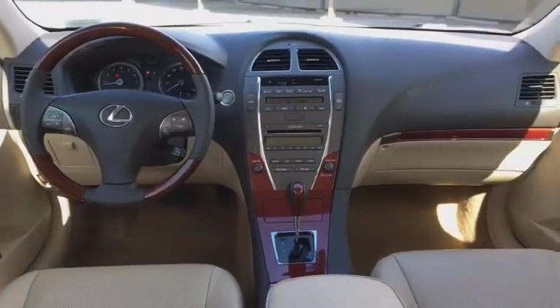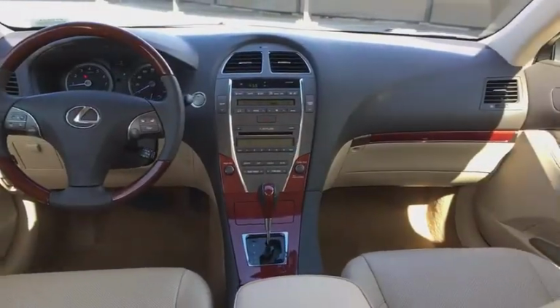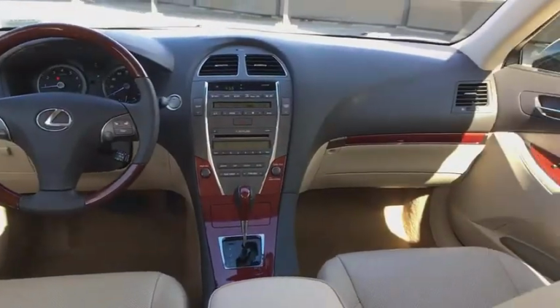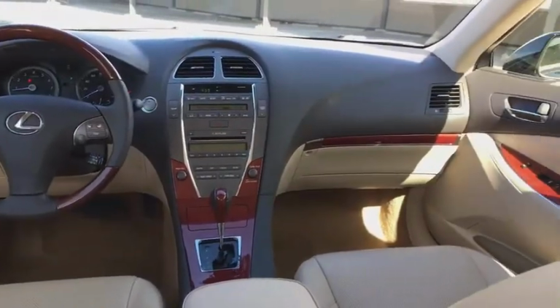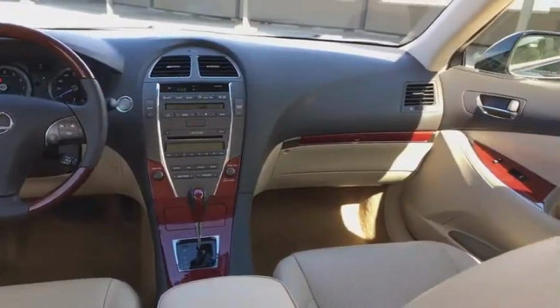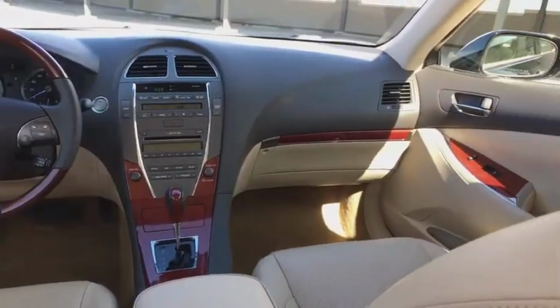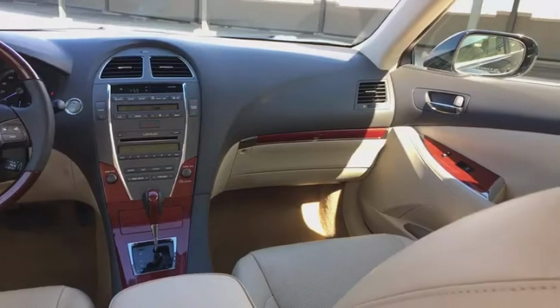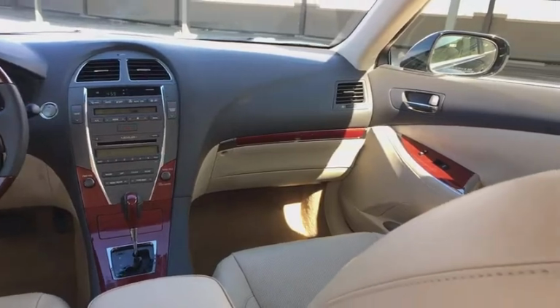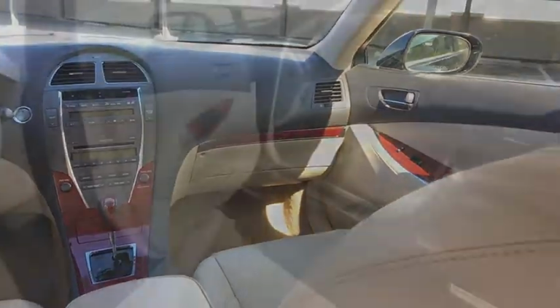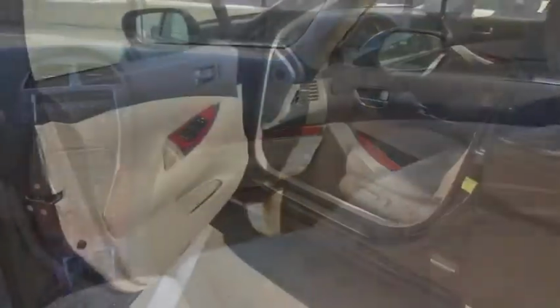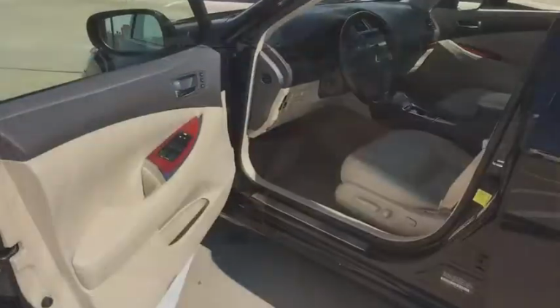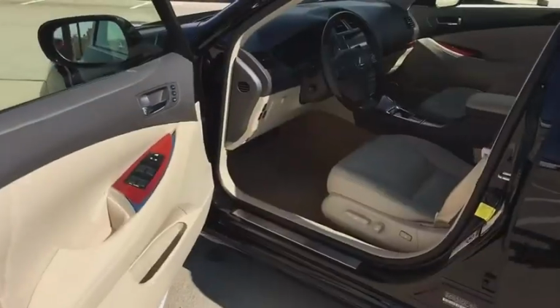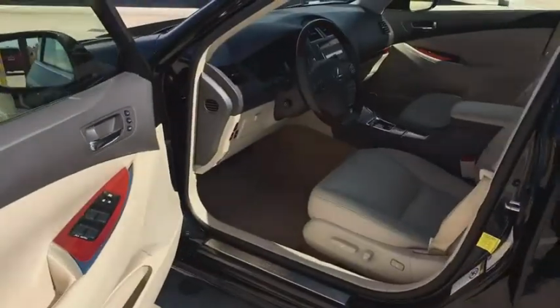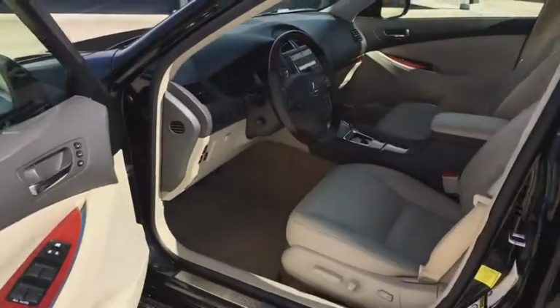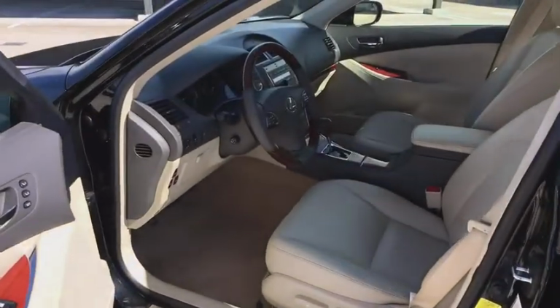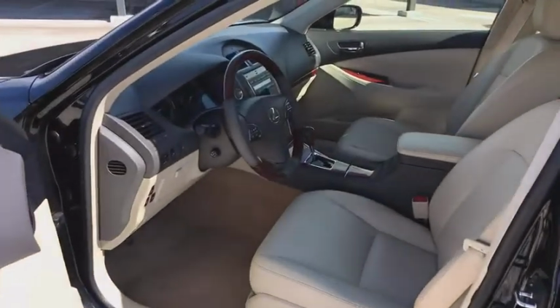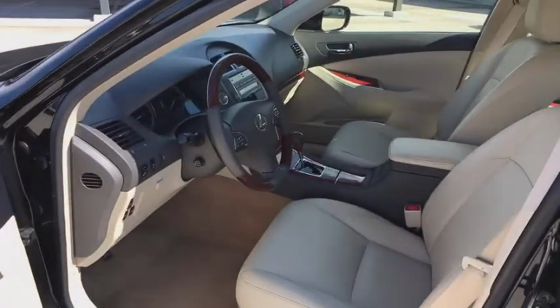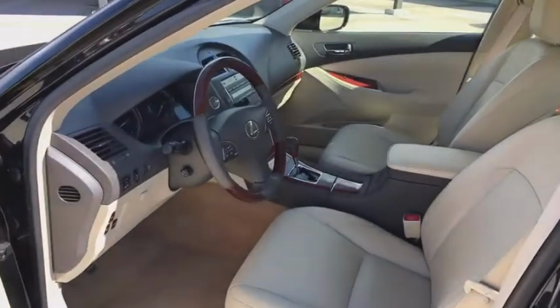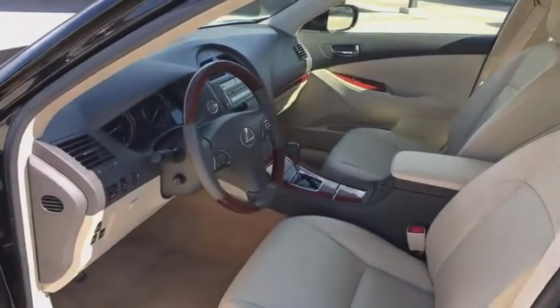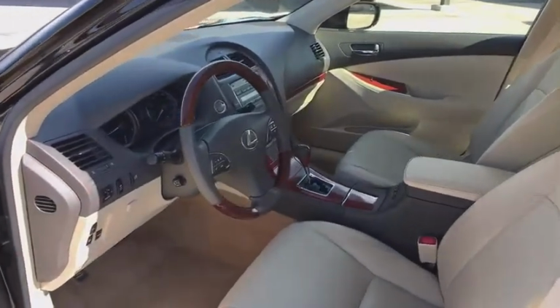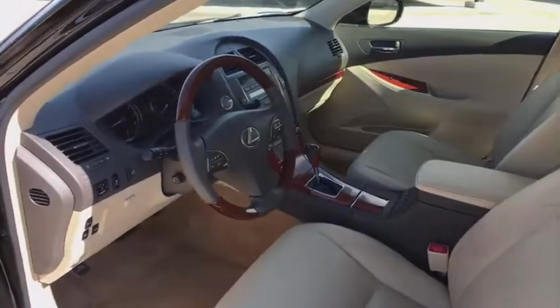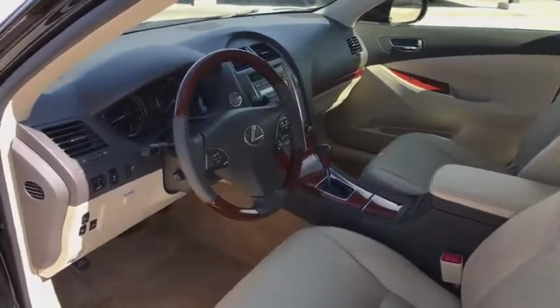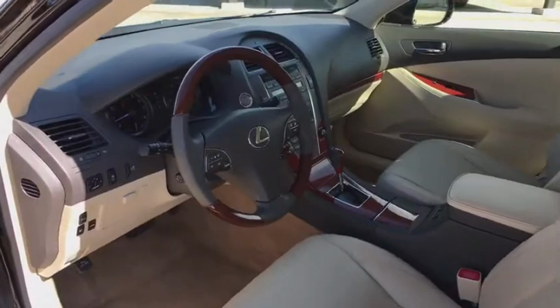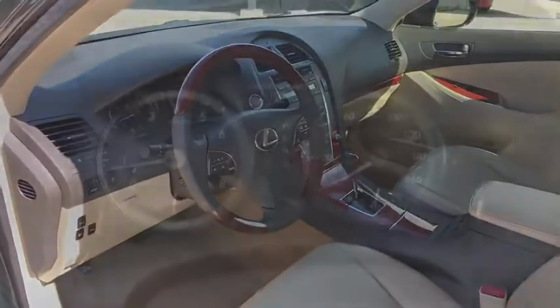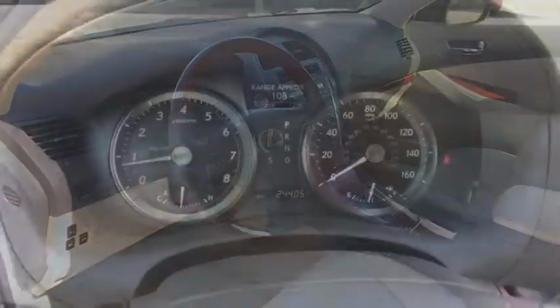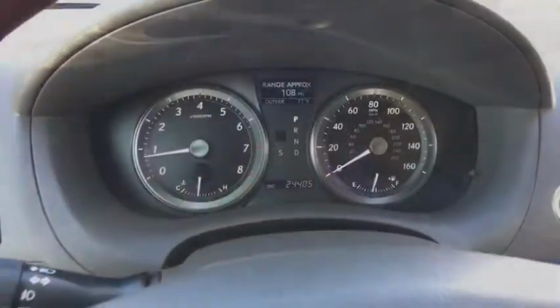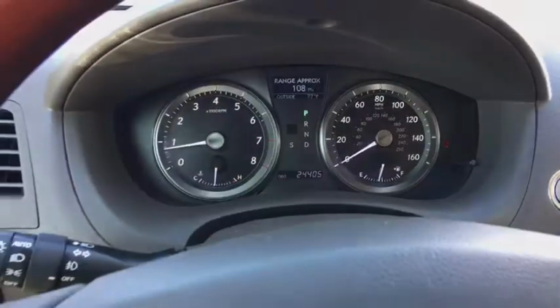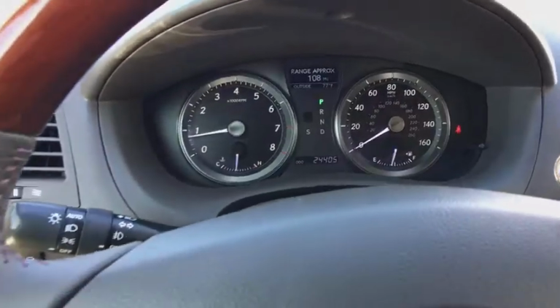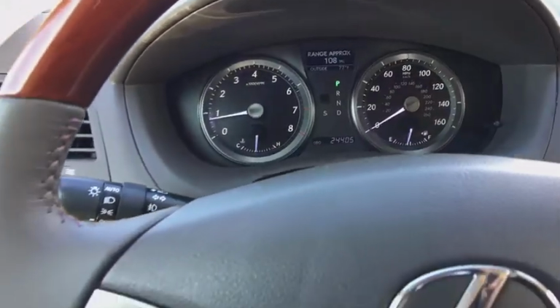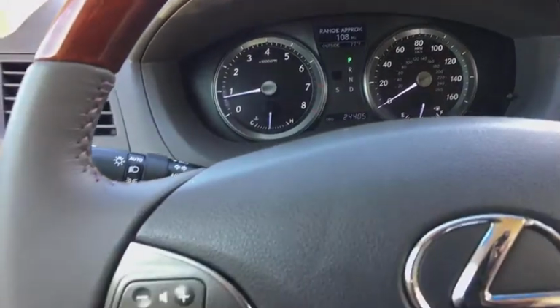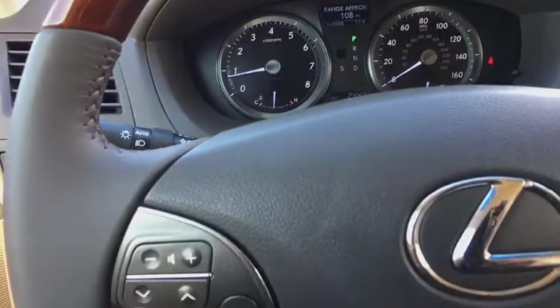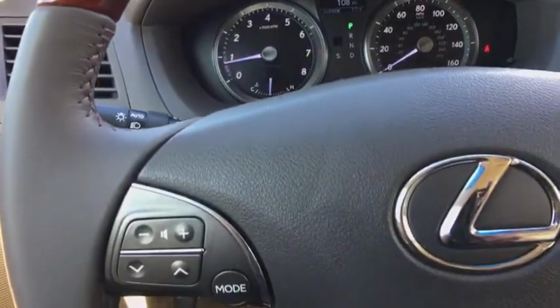Dual airbags, power steering, alloy wheels, four-wheel disc brakes, climate control, eight speakers, security system, power windows, CD player, clock, side airbags.